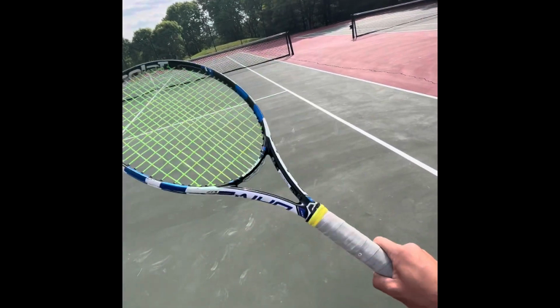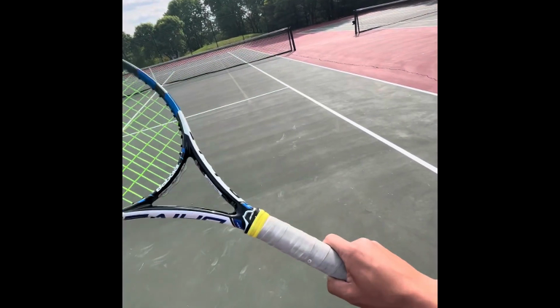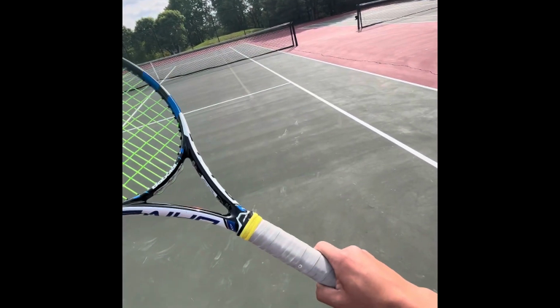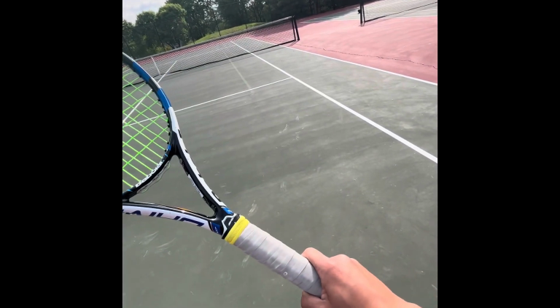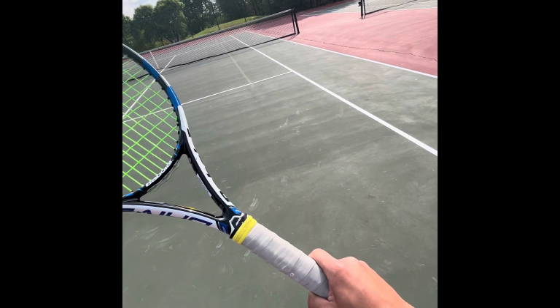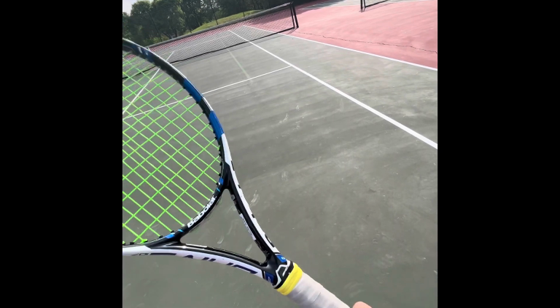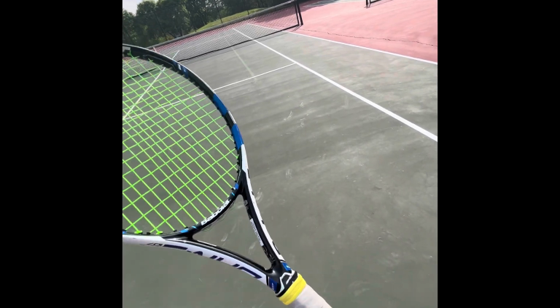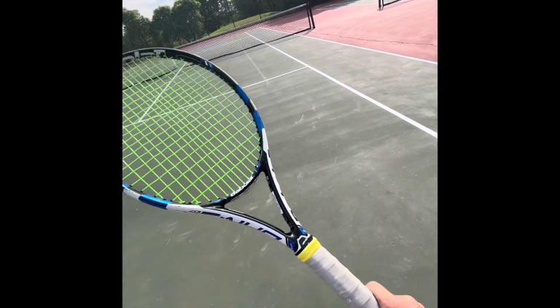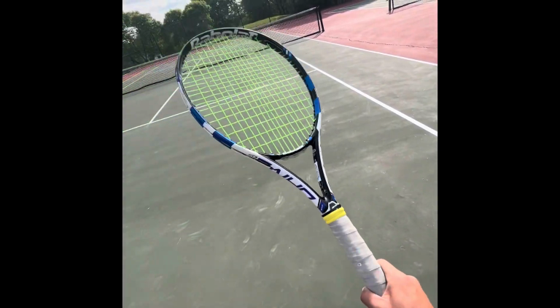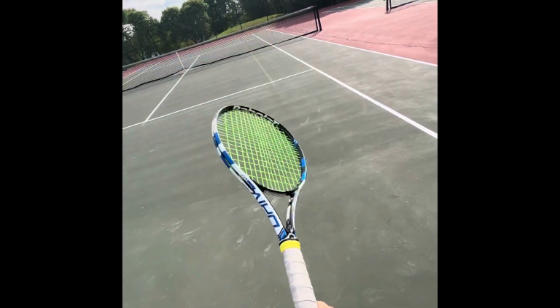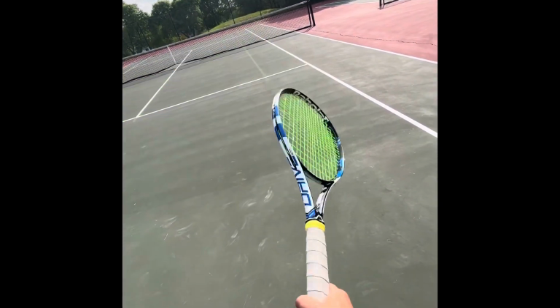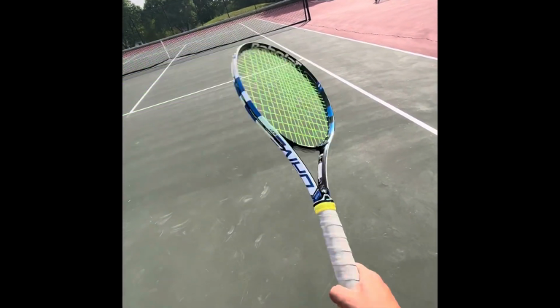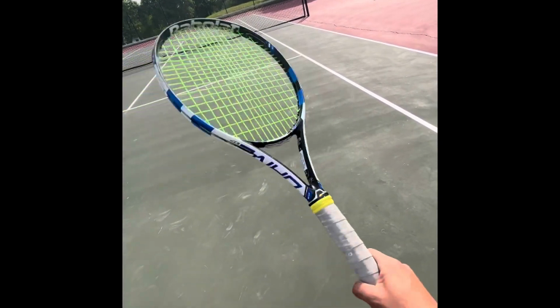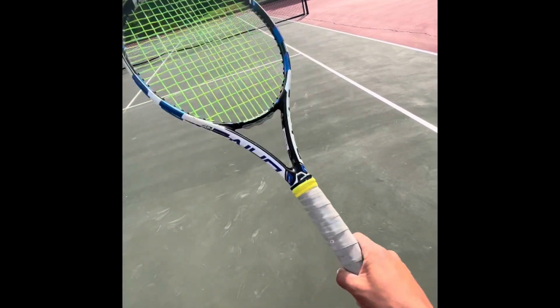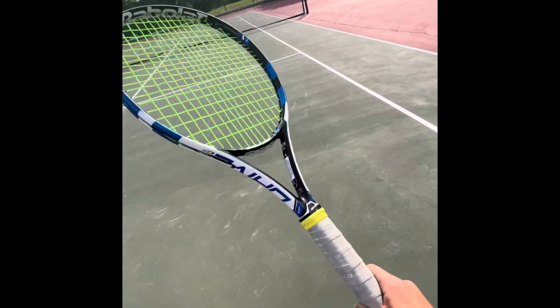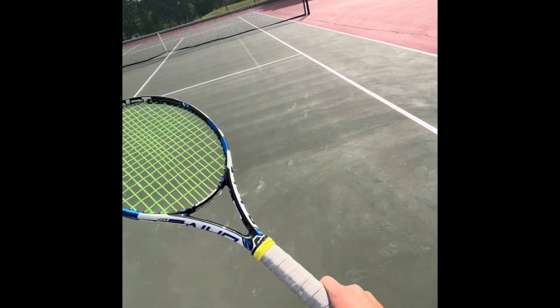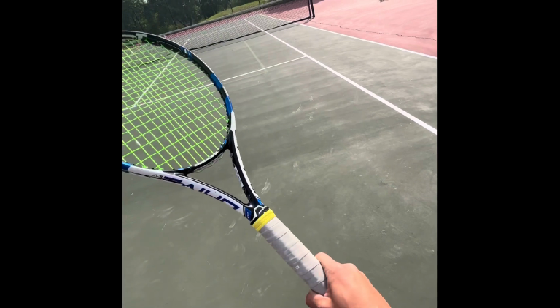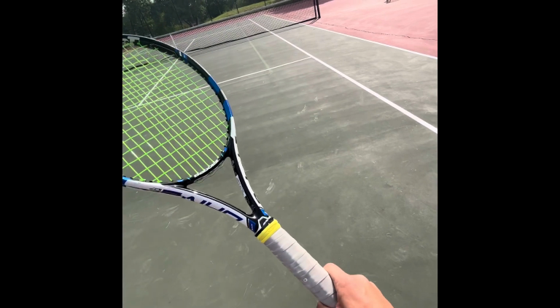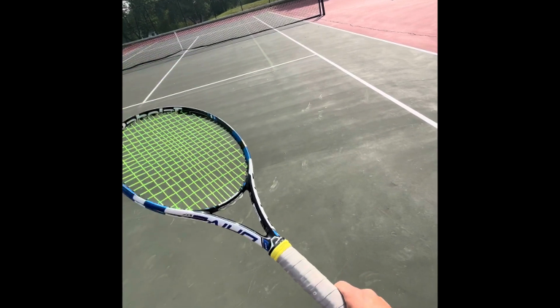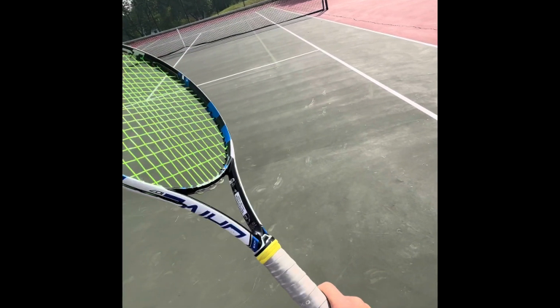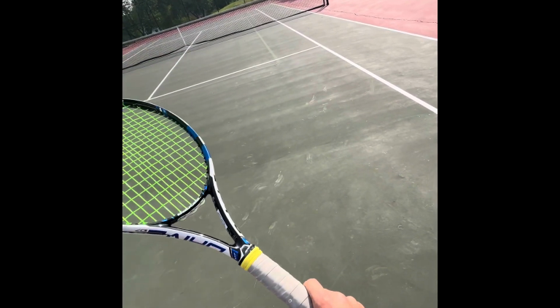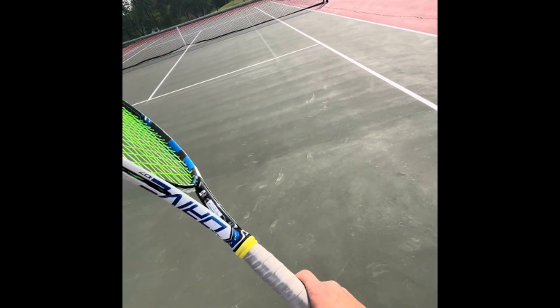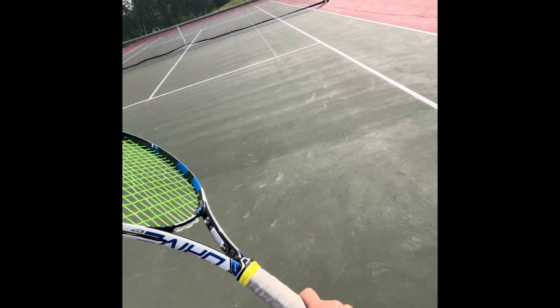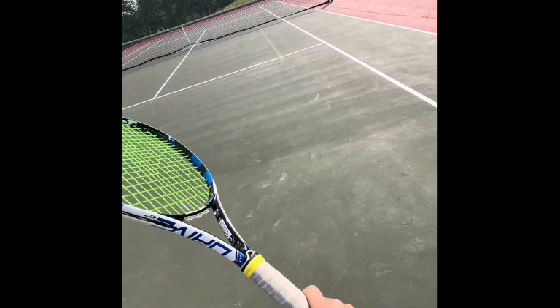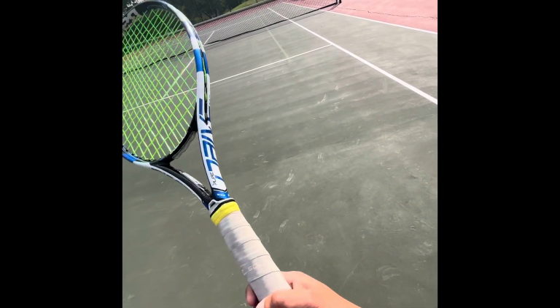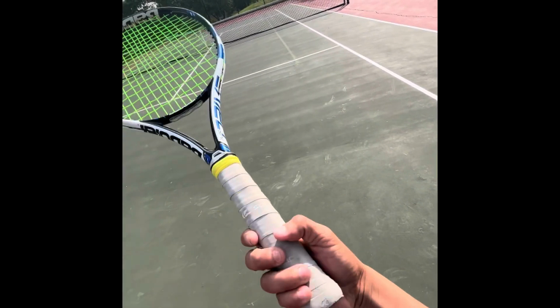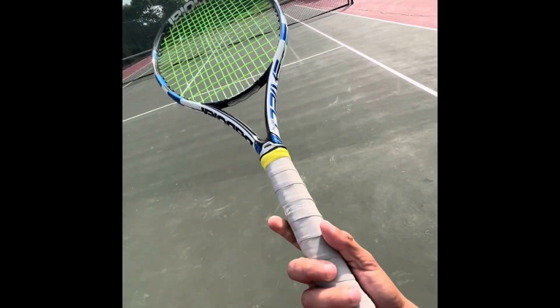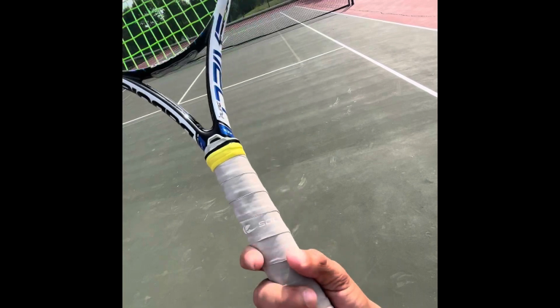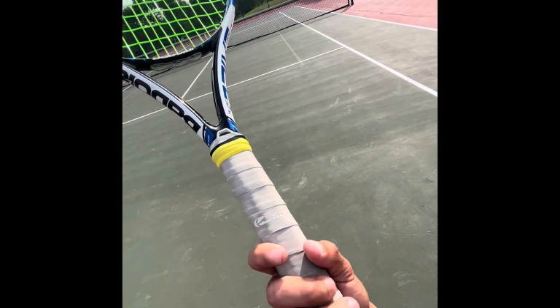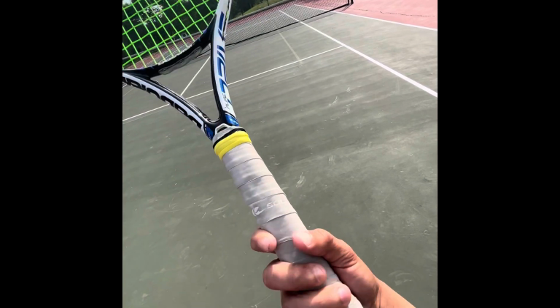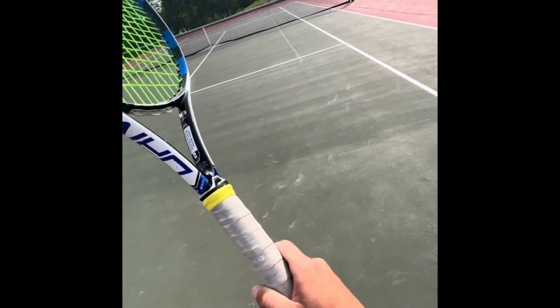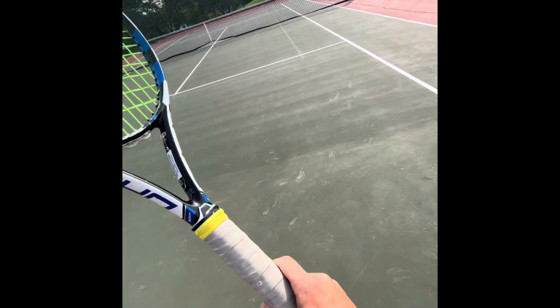My grip is slightly further over semi-western, and that's it. I'd recommend you could use a semi or go eastern, but the finger position always remains the same for me.